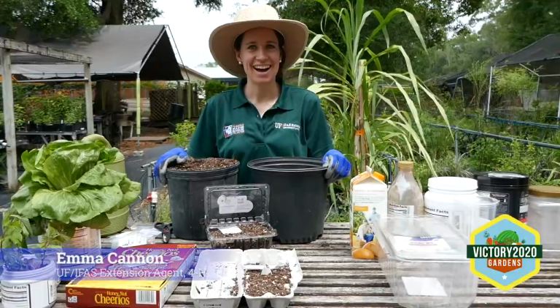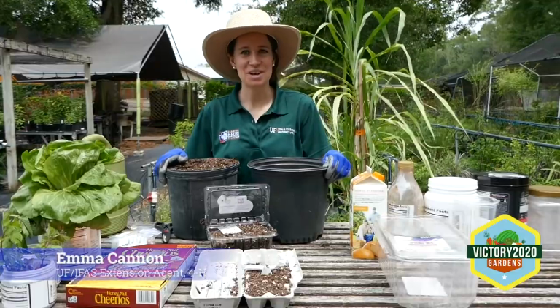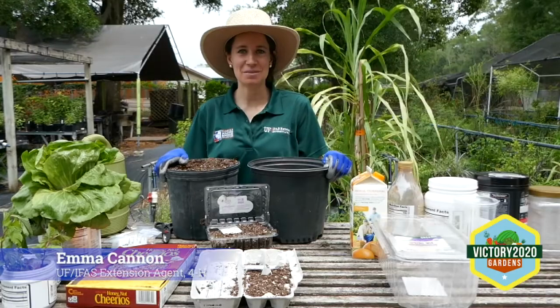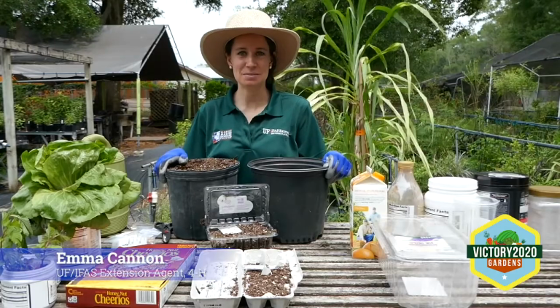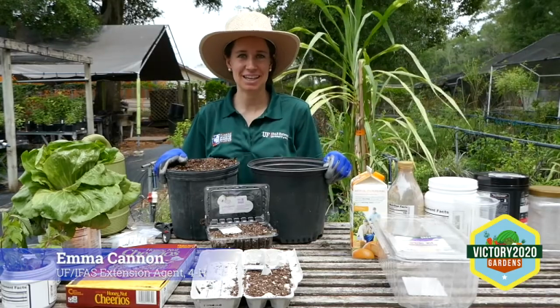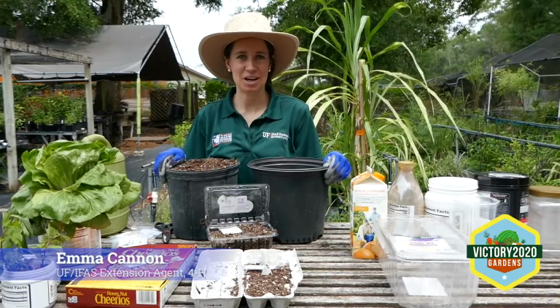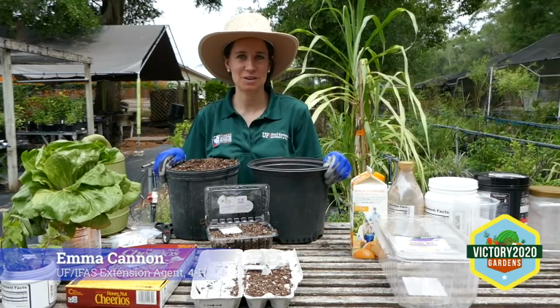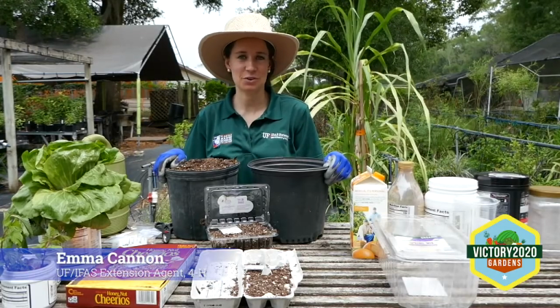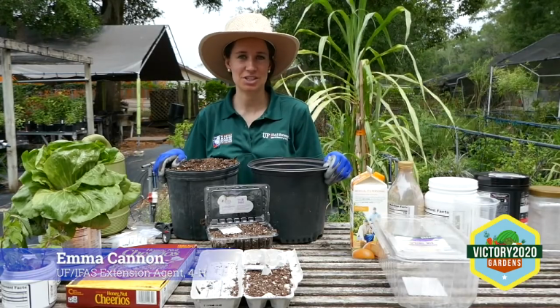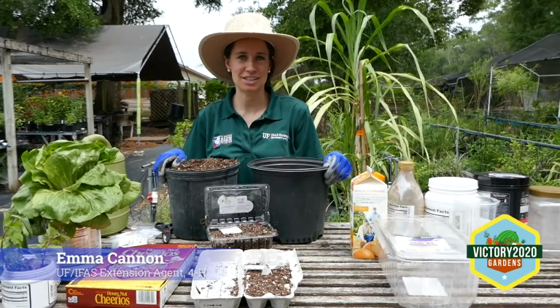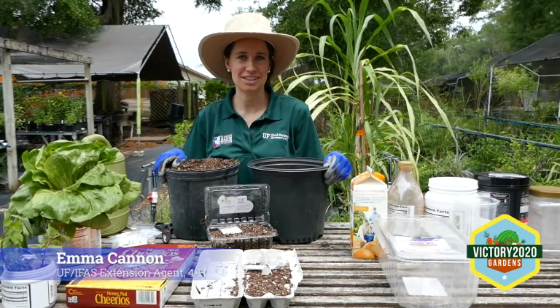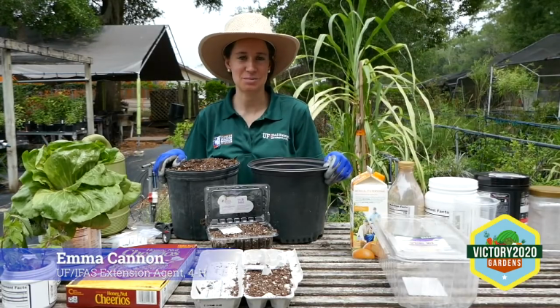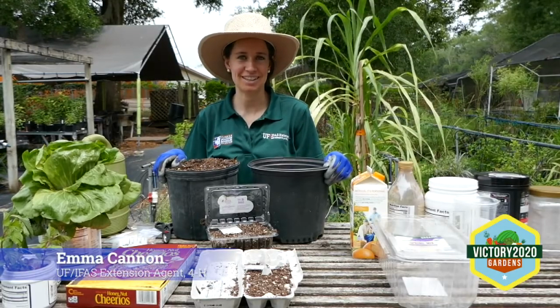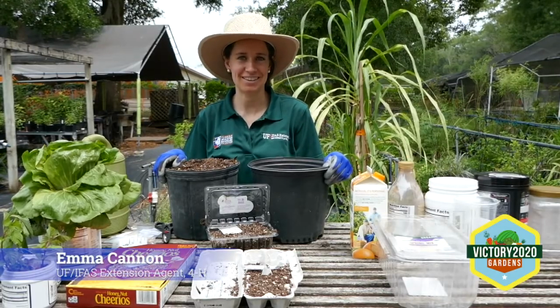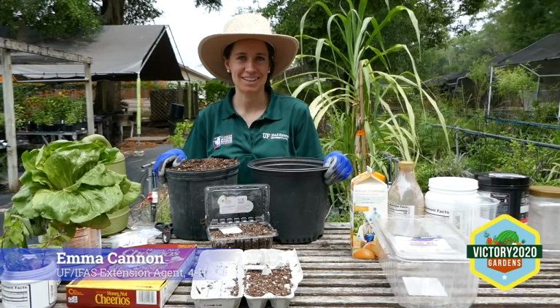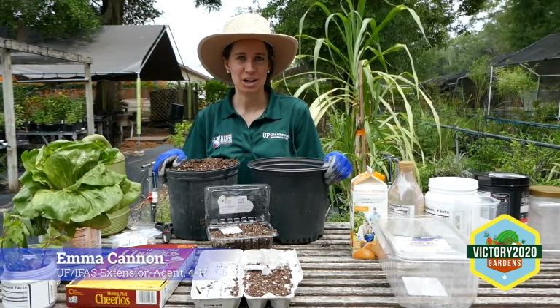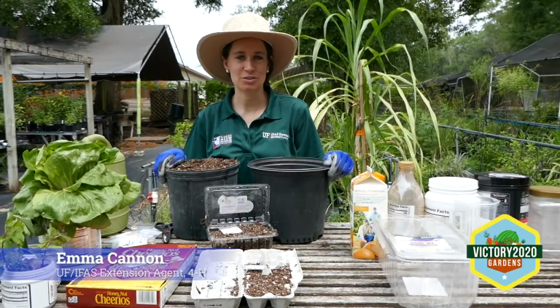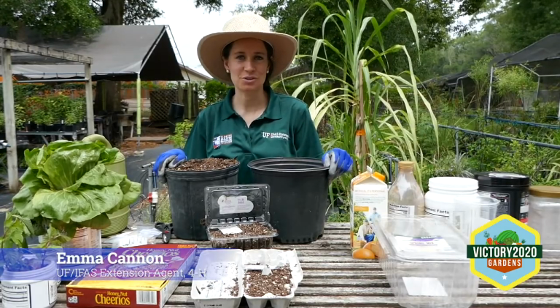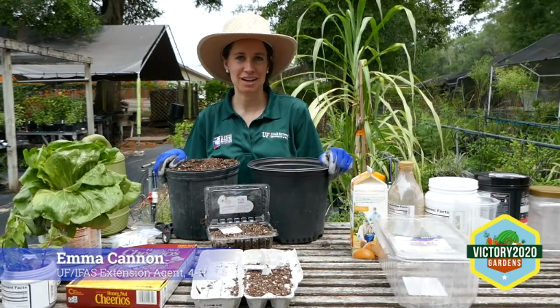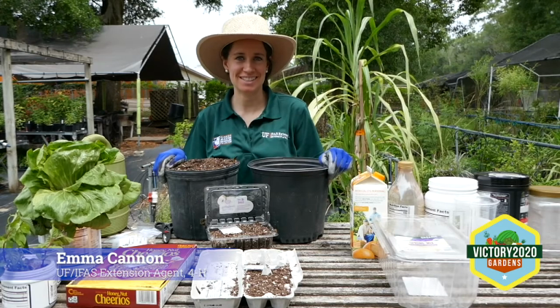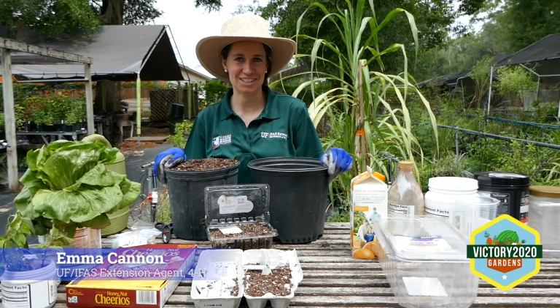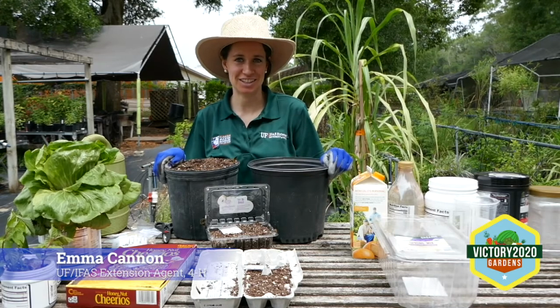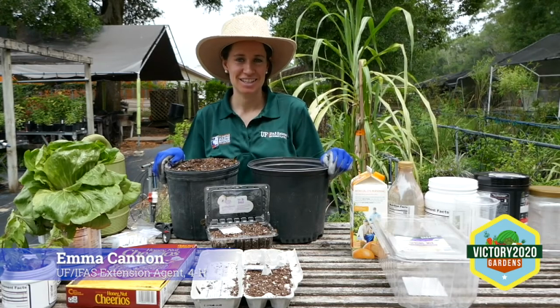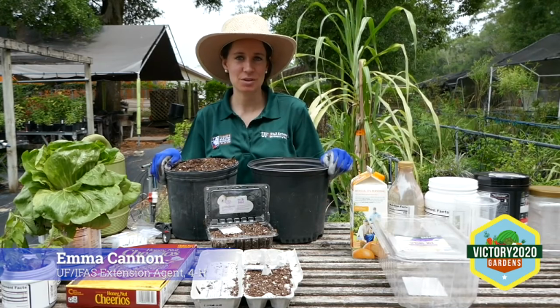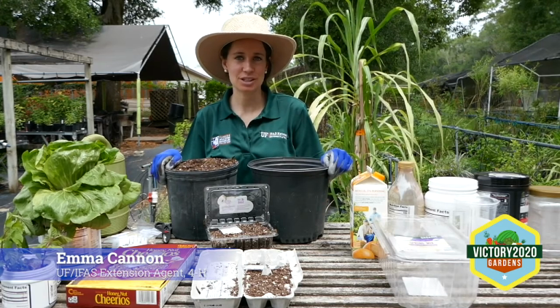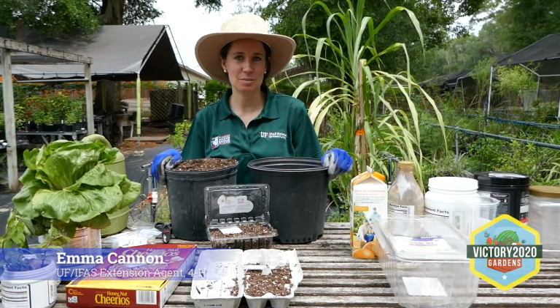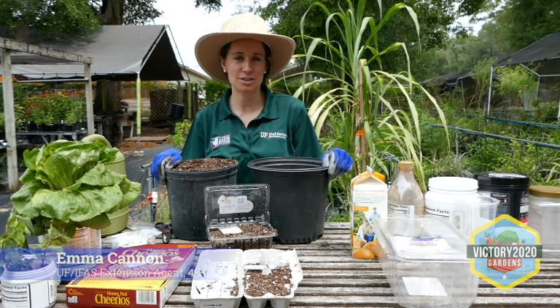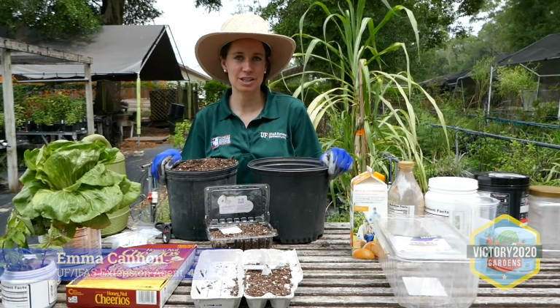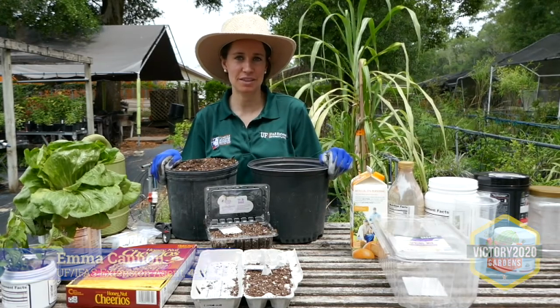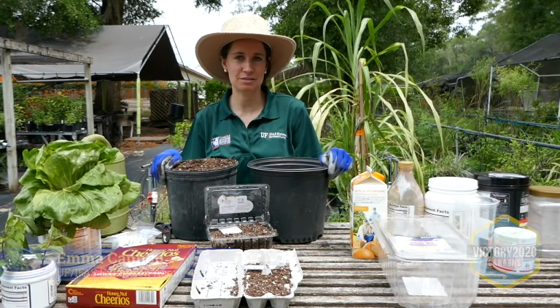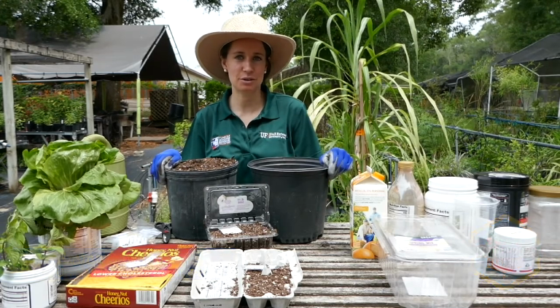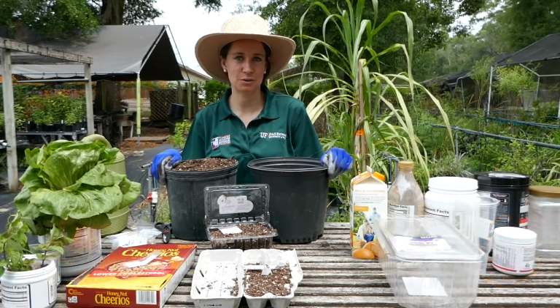Hi, my name is Emma Cannon and I'm one of the 4-H agents here in Marion County. I work for UF IFAS Extension. Today we're going to talk about alternative methods of growing food.